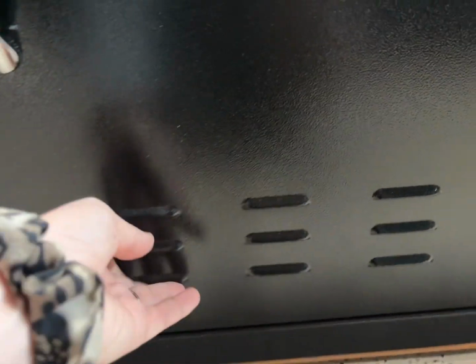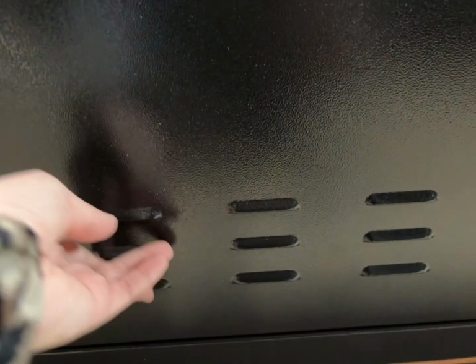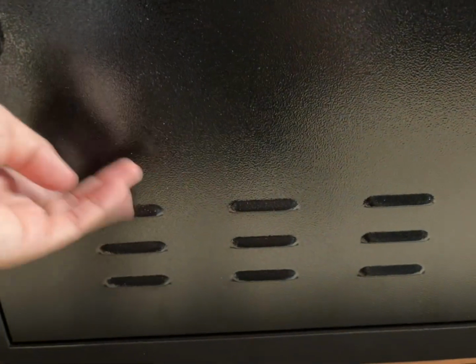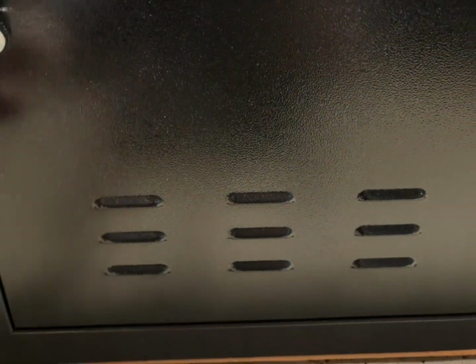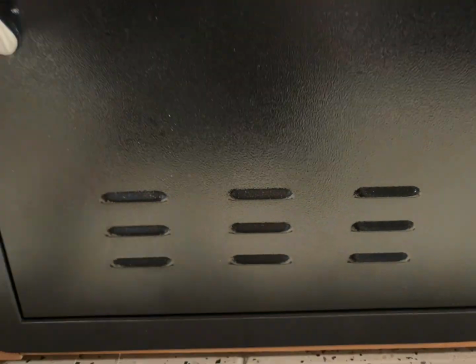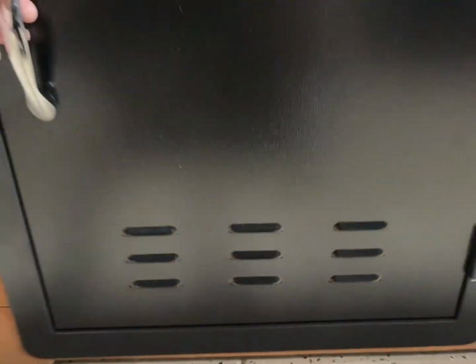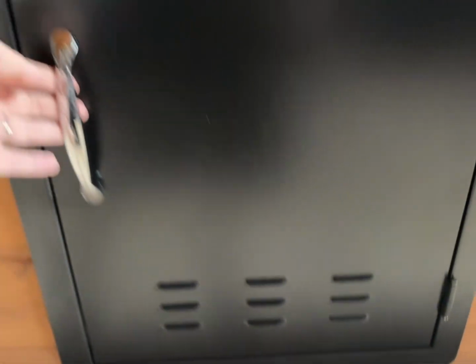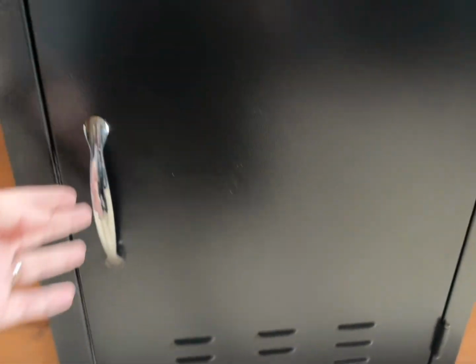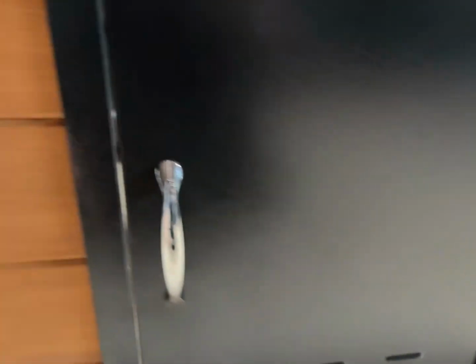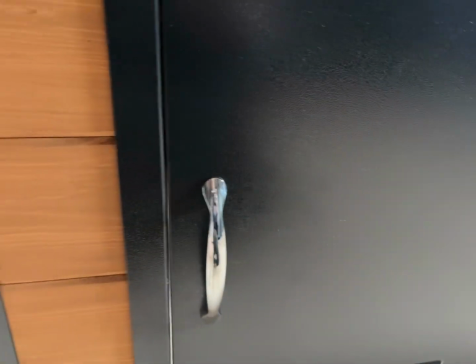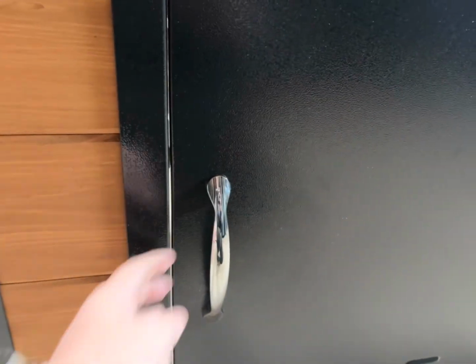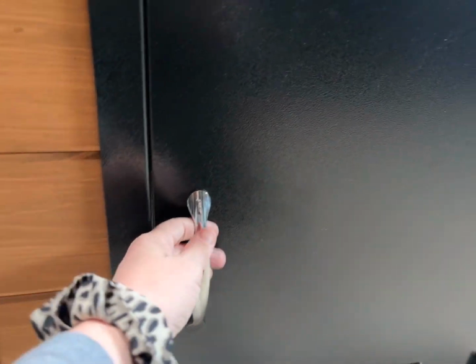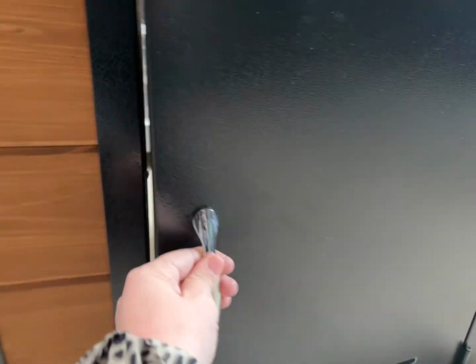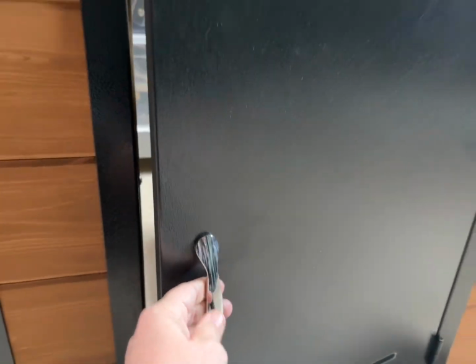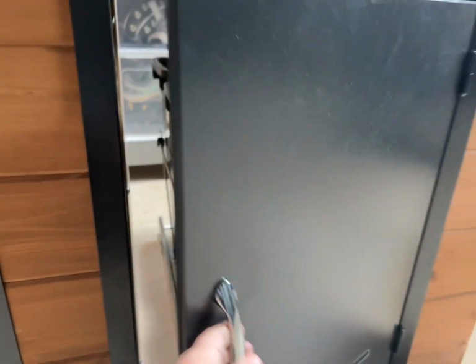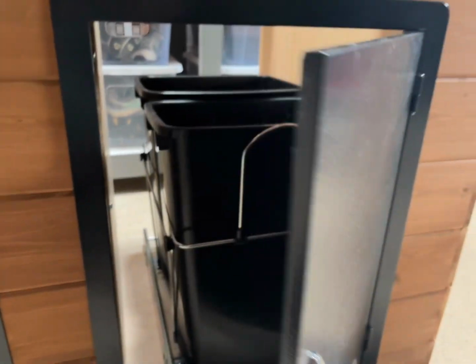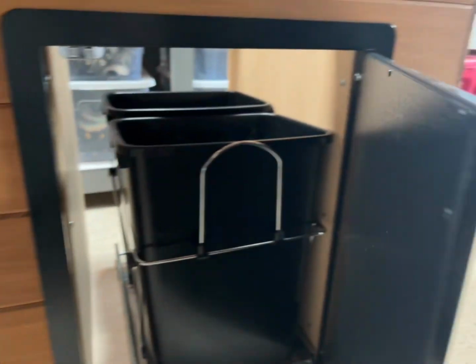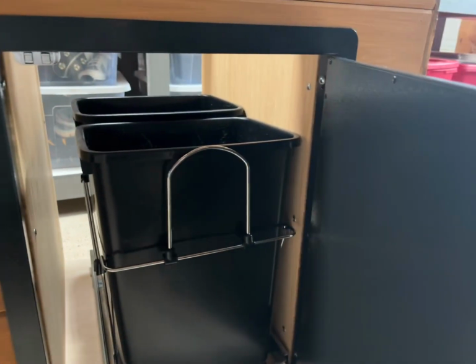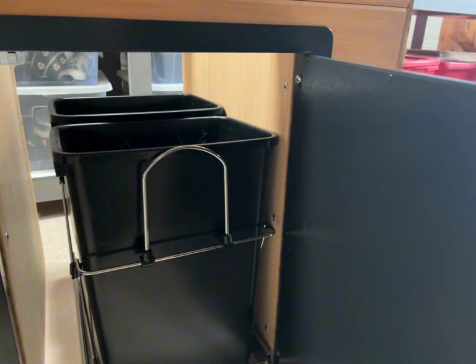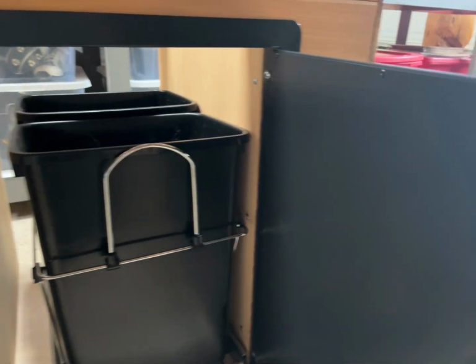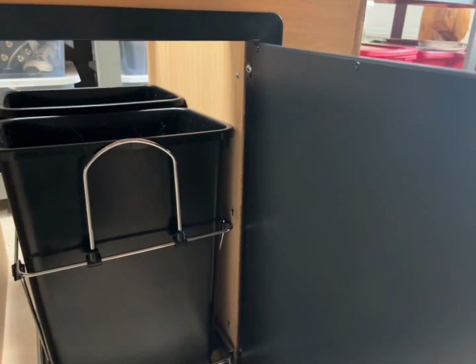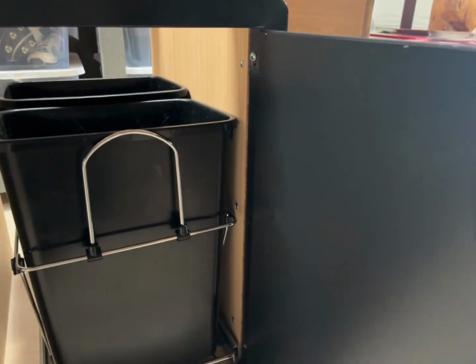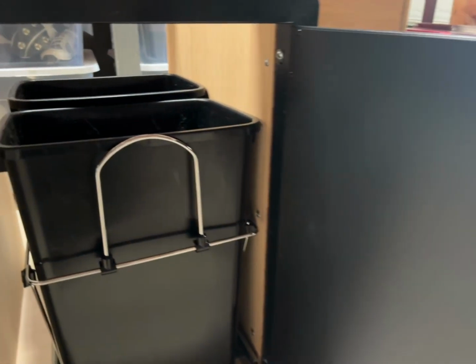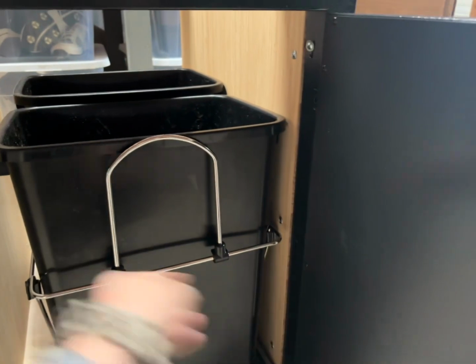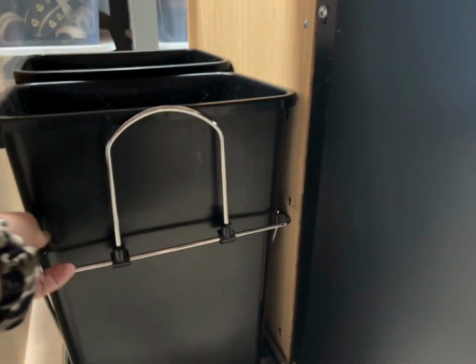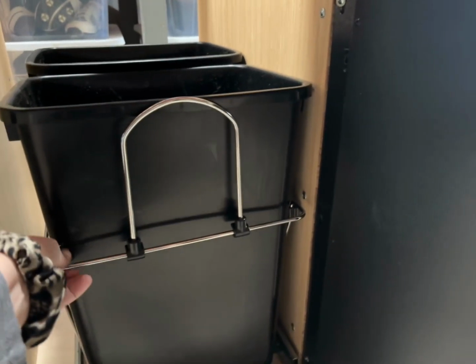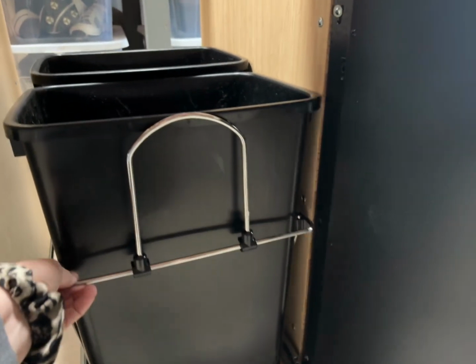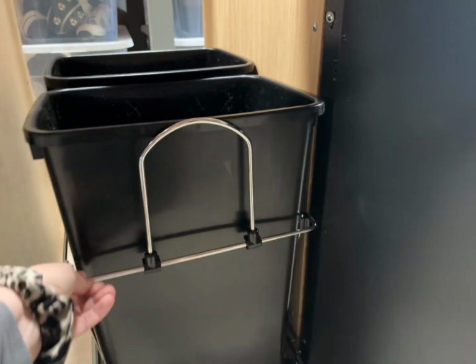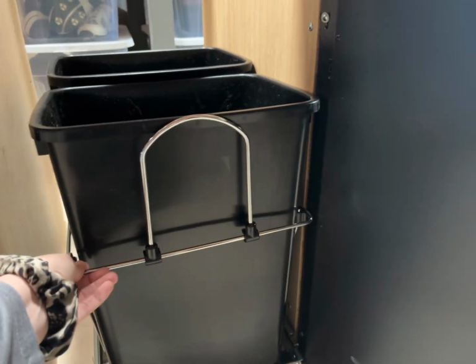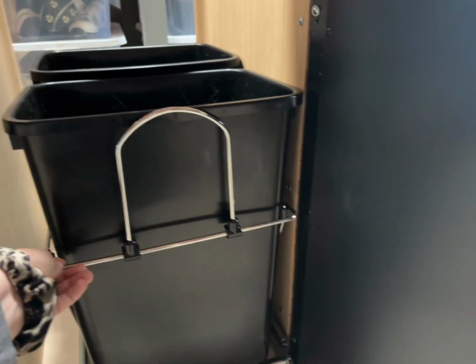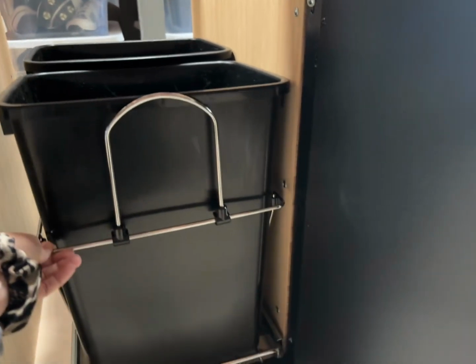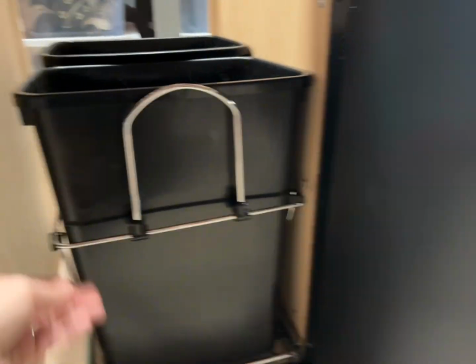This is a single door that's 17 by 24 inches and it has that silver handle. It does have the venting on the bottom so it would be great for a grilling station if you needed it.